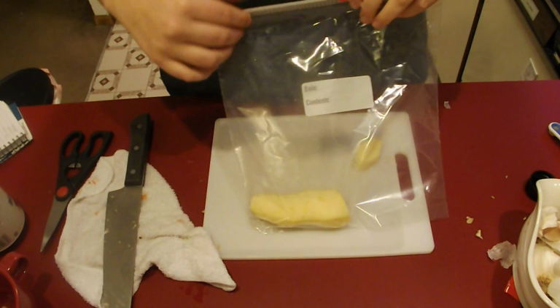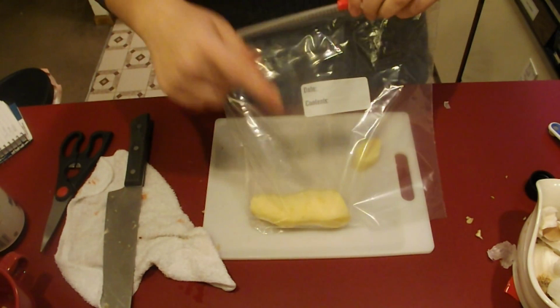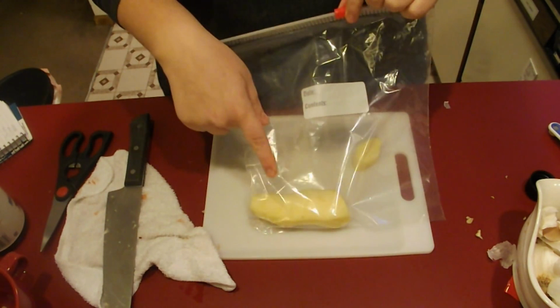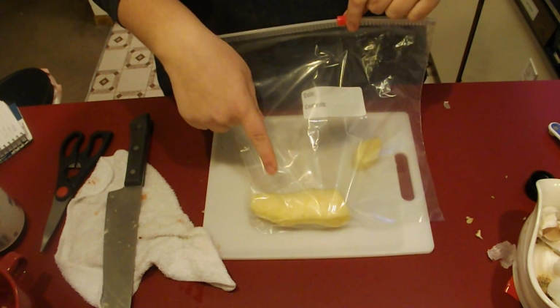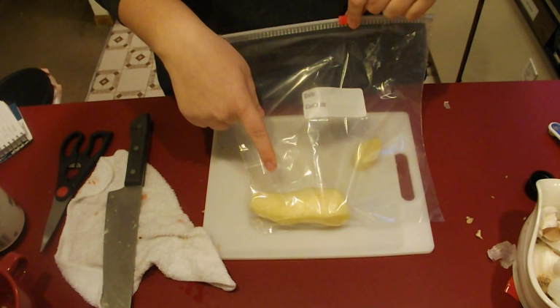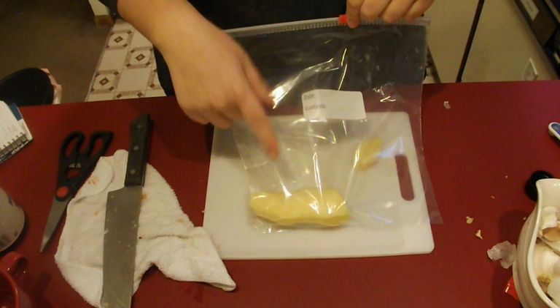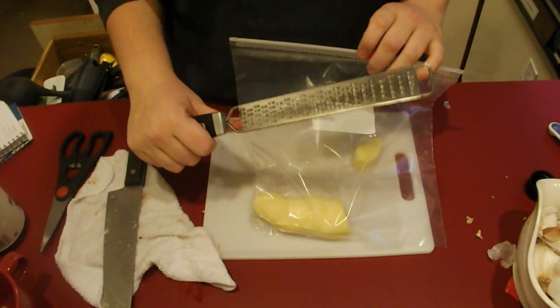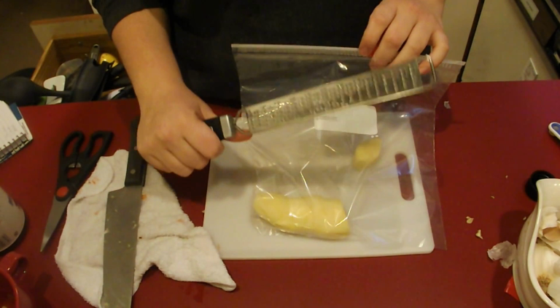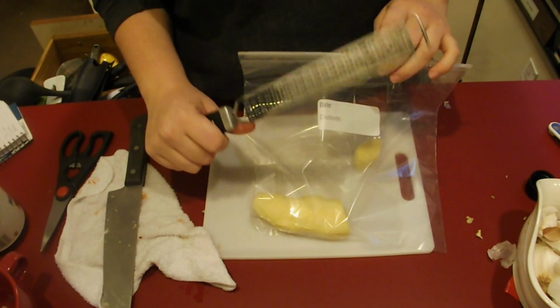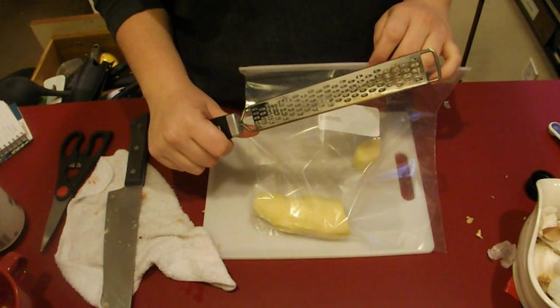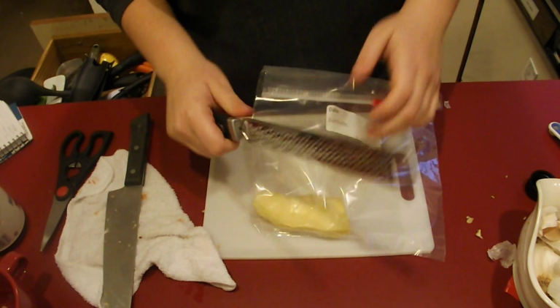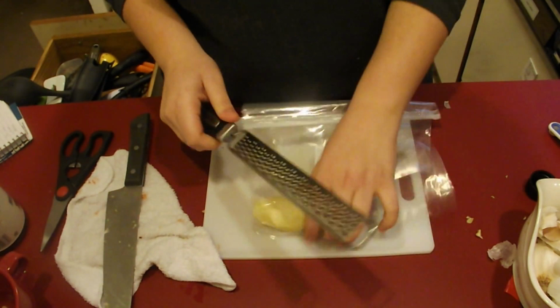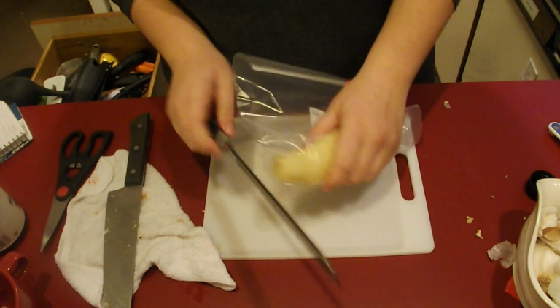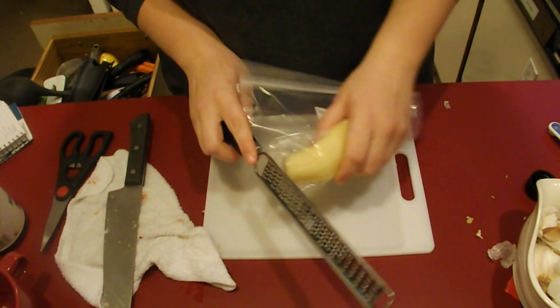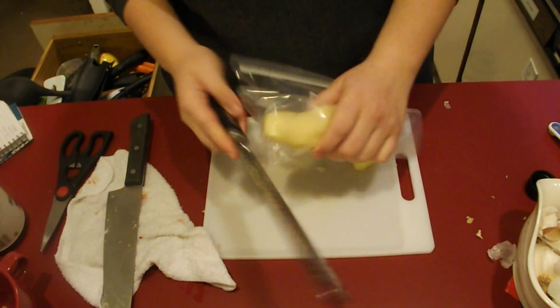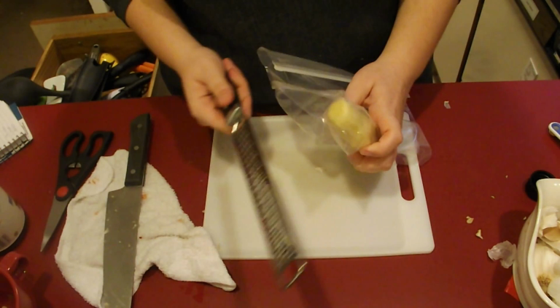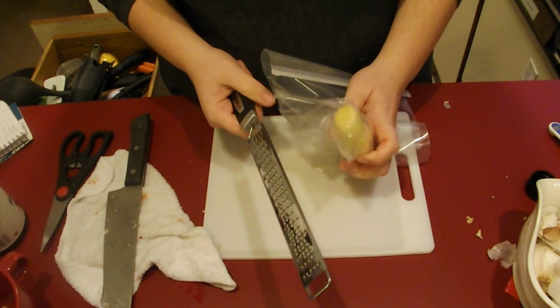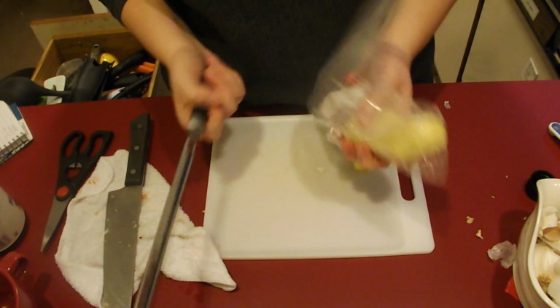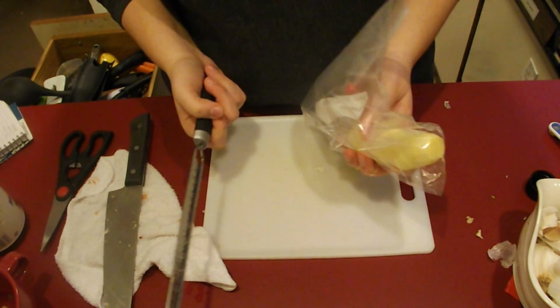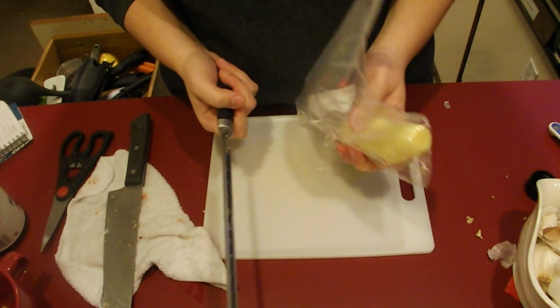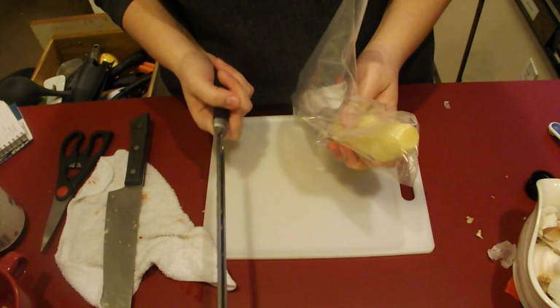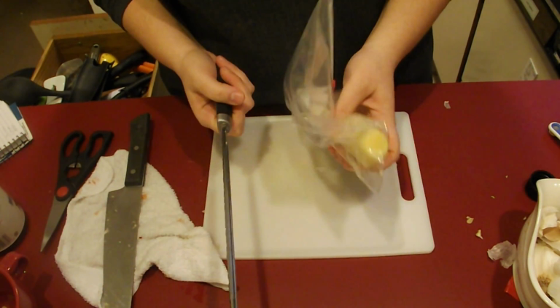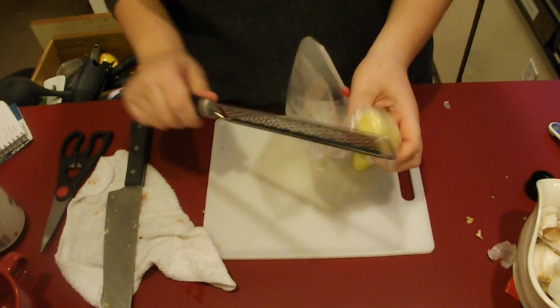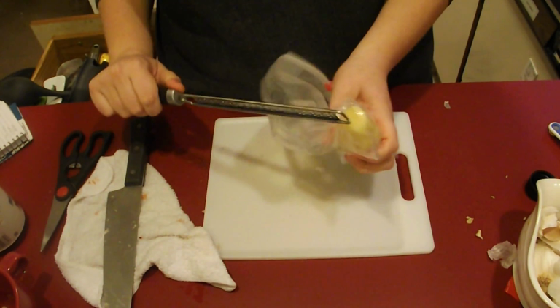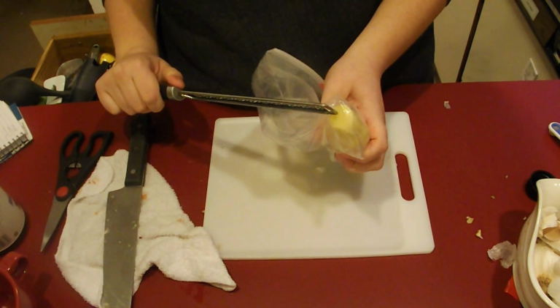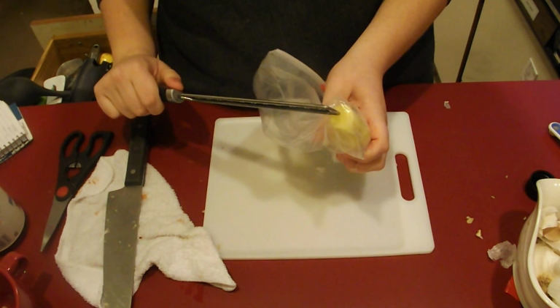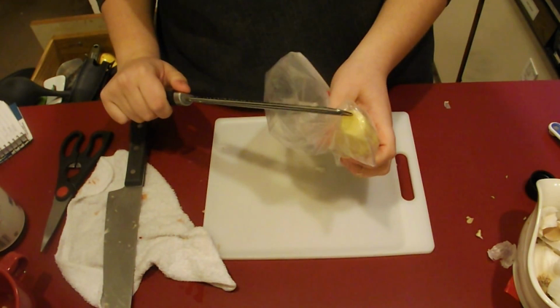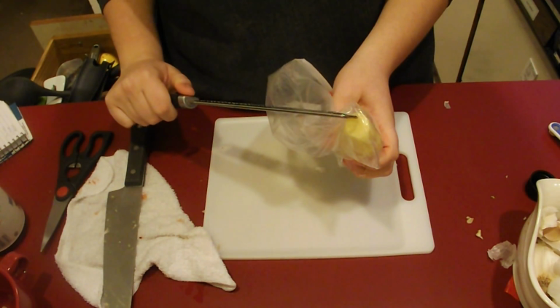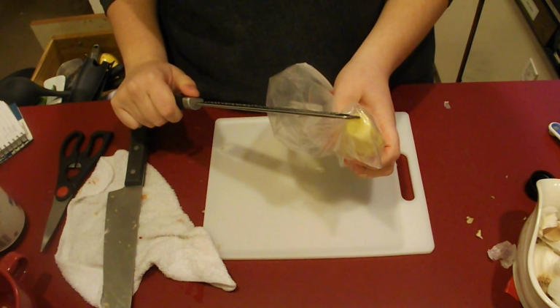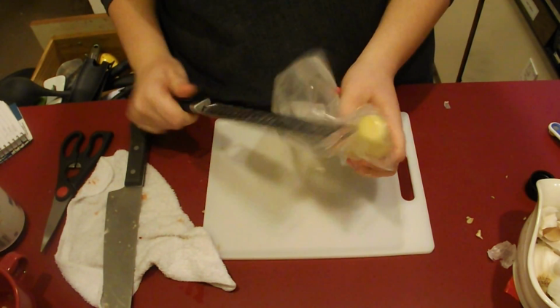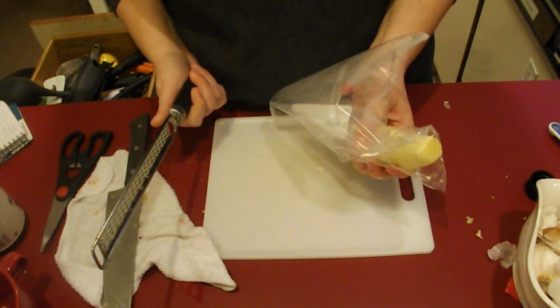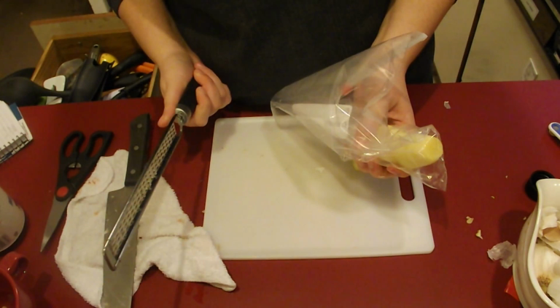Then whenever you need some ginger, get out a fine grater and just grate it into your dish. You'll save a lot of money because this will stop going bad in your refrigerator. Works for me.